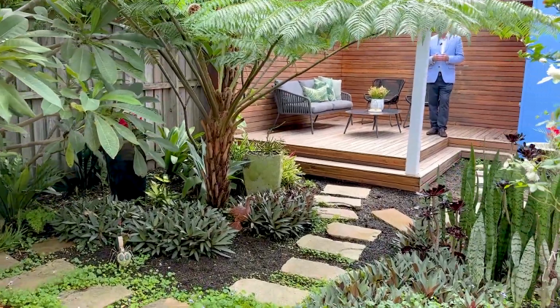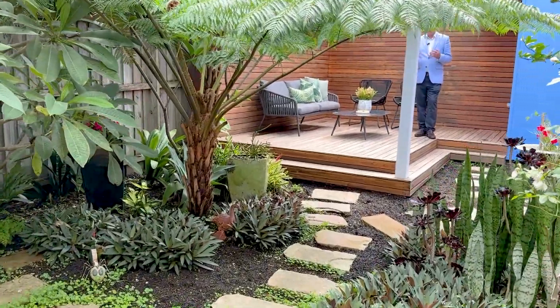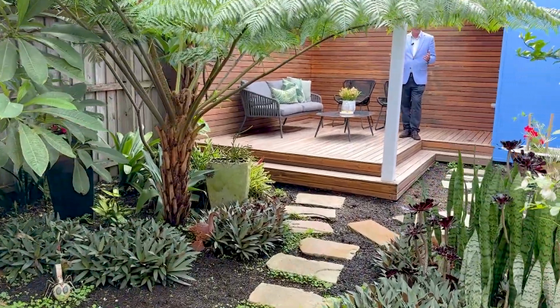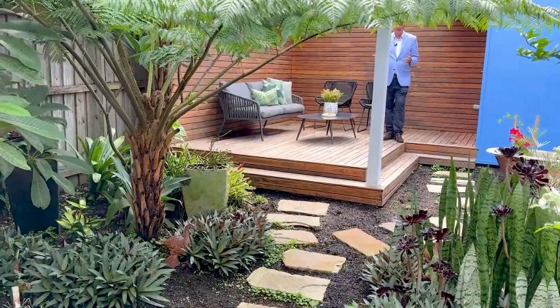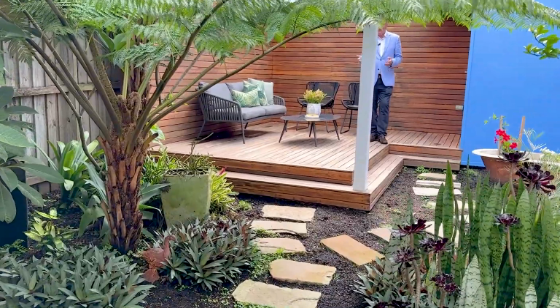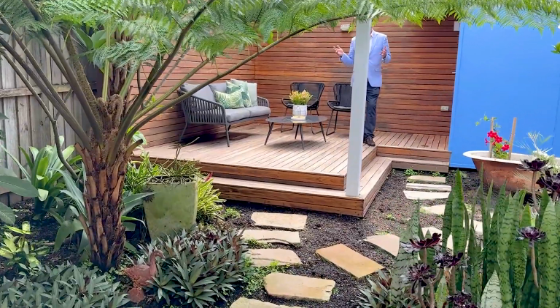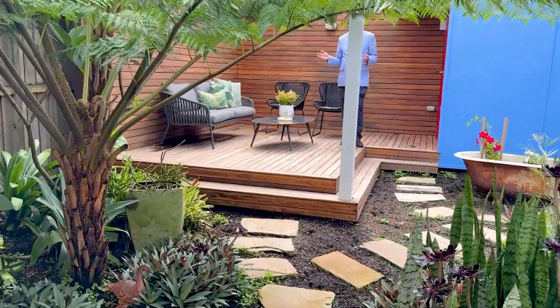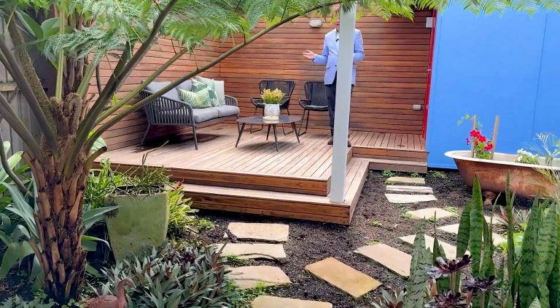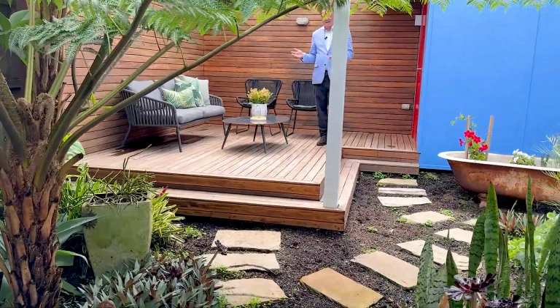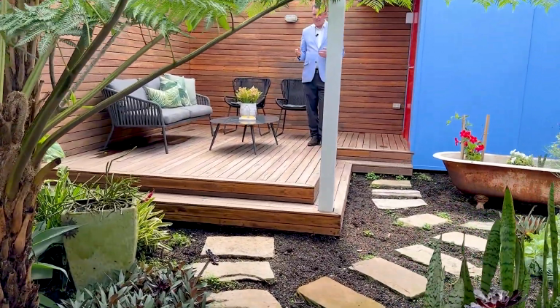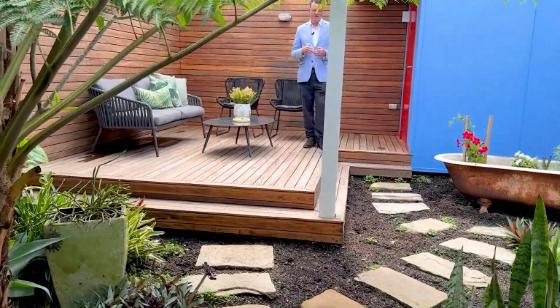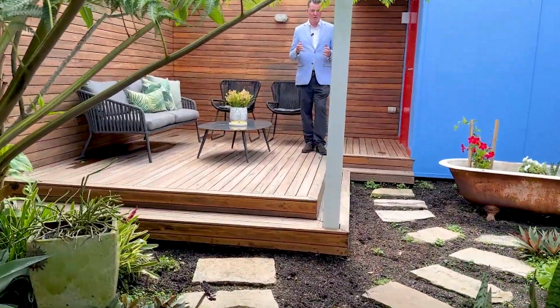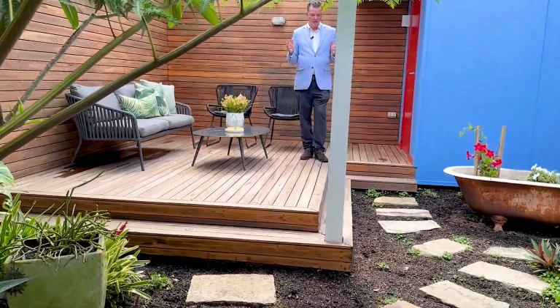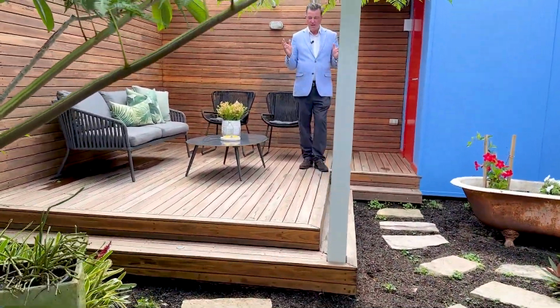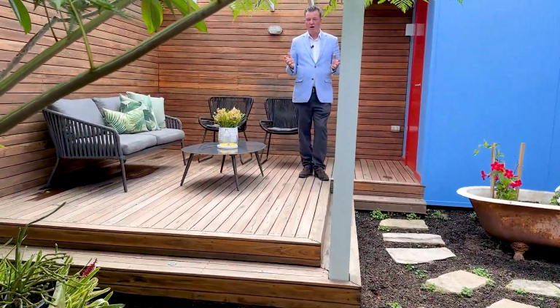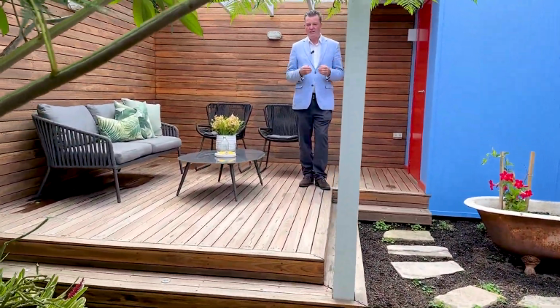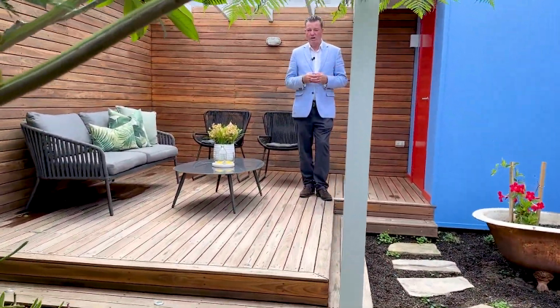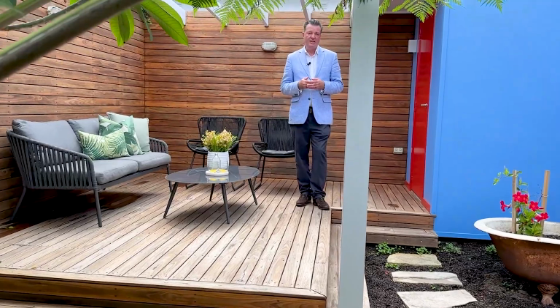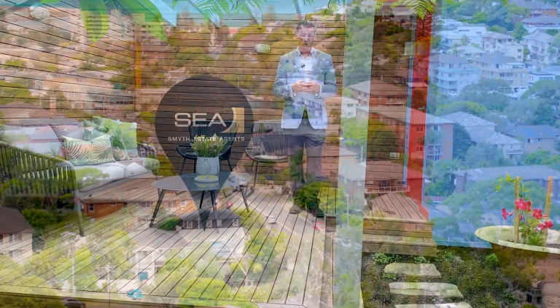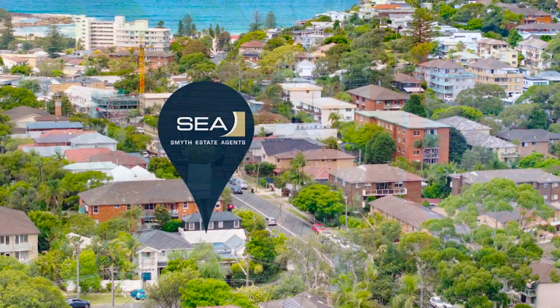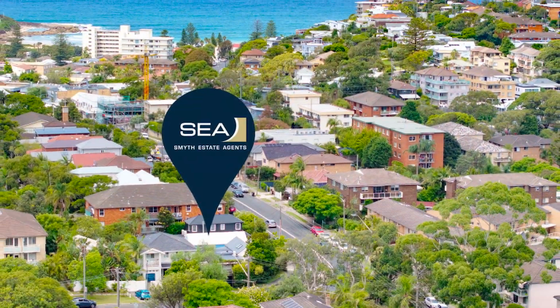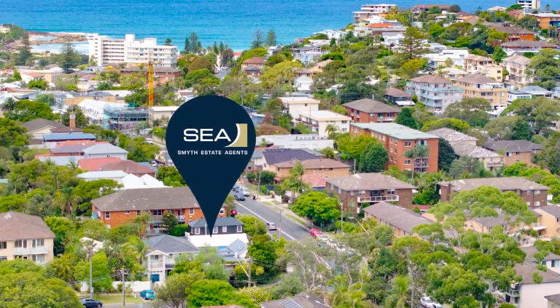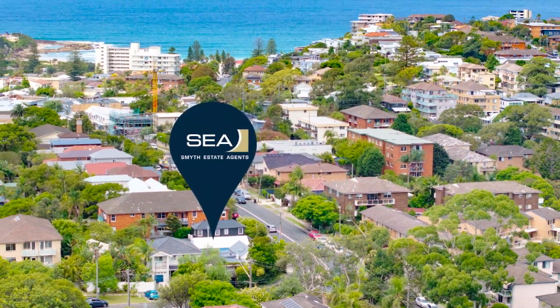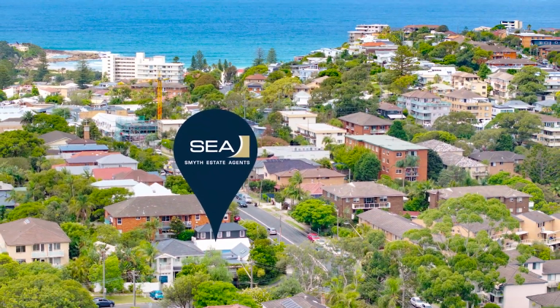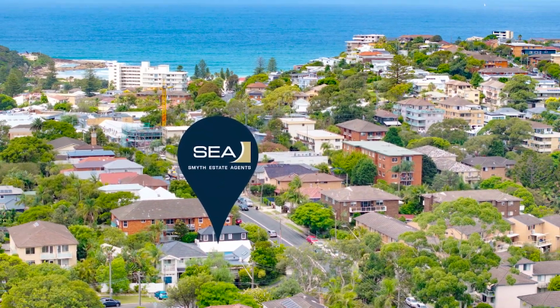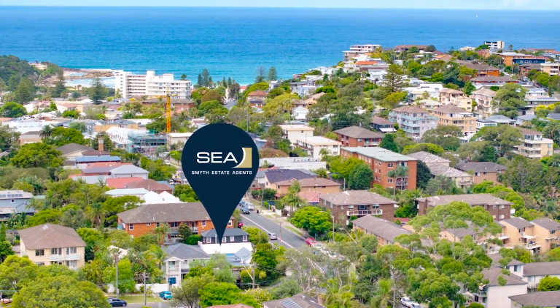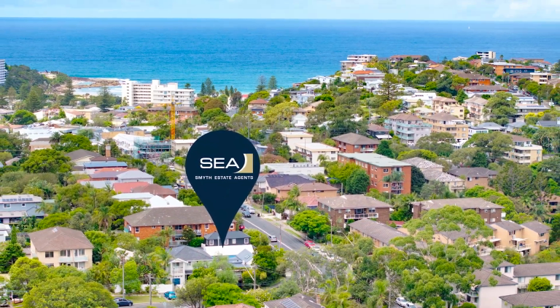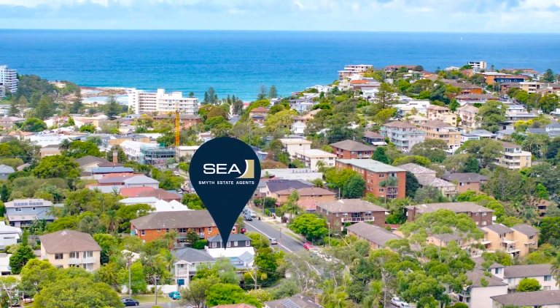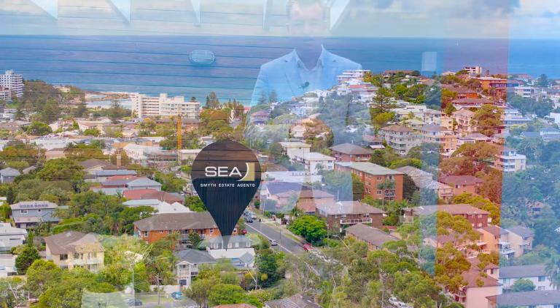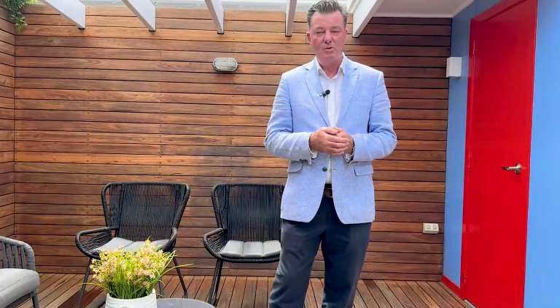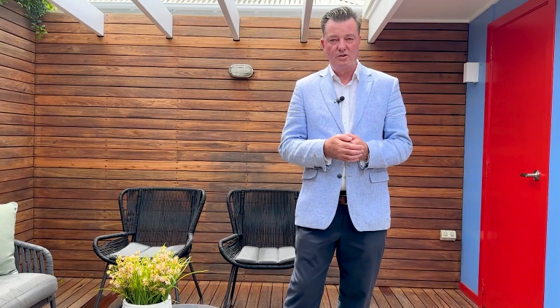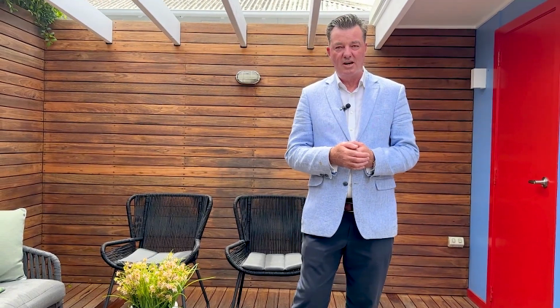And then for your guests, this beautiful garden absolutely growing so well in the northern light. My name is James Smythe and I look forward to seeing you on site.